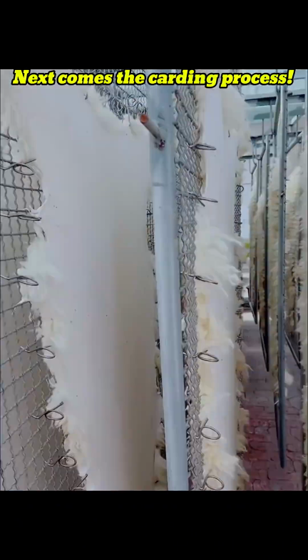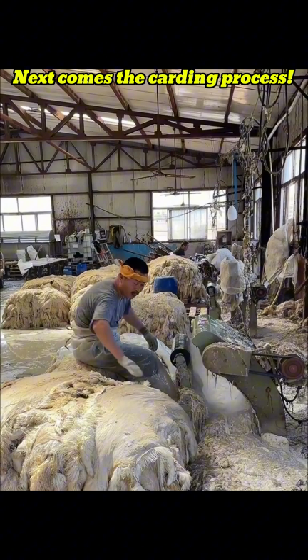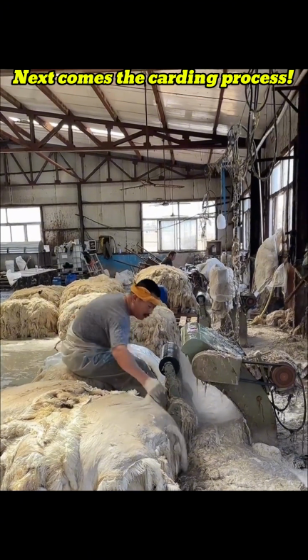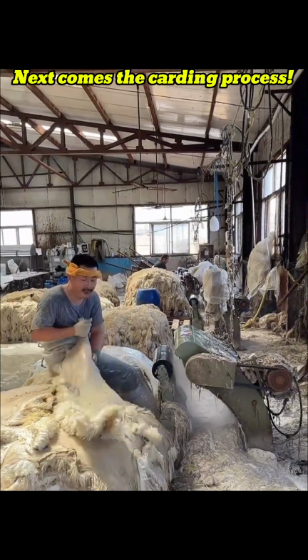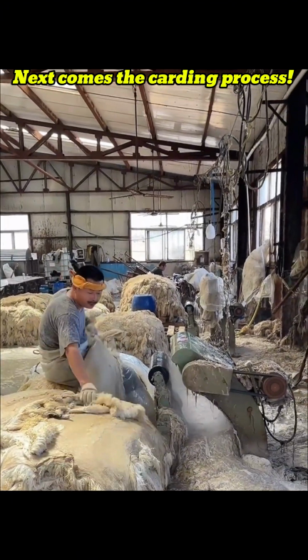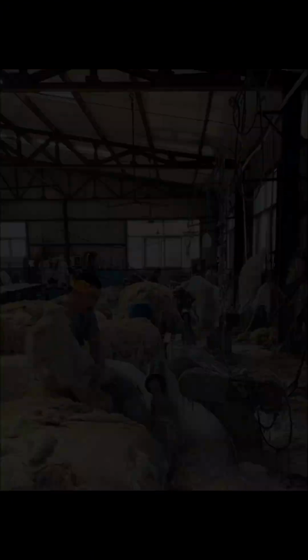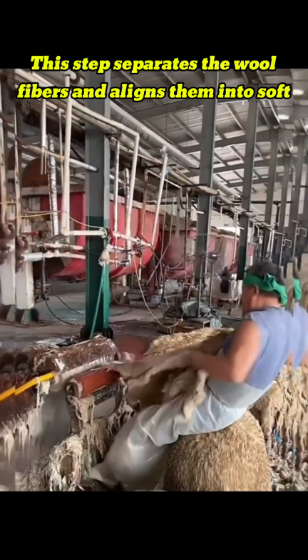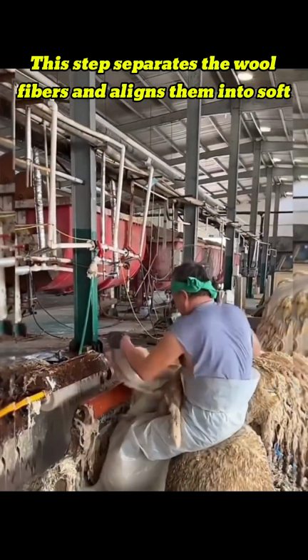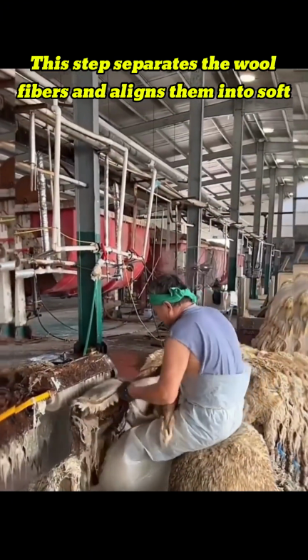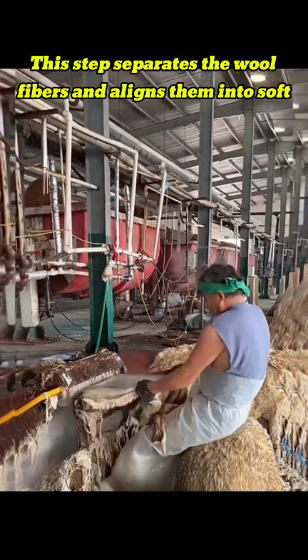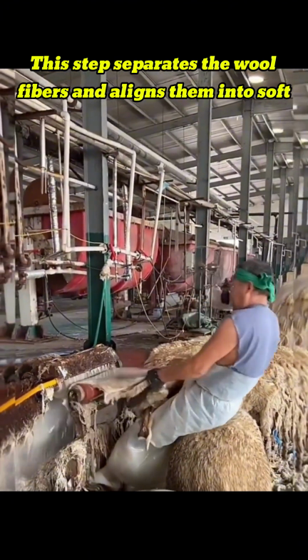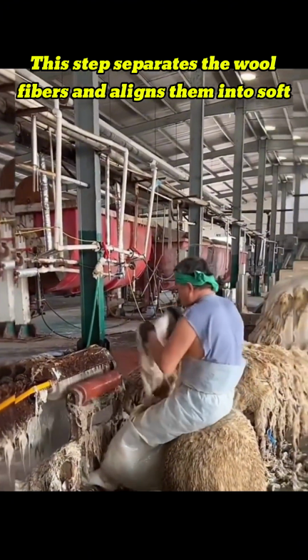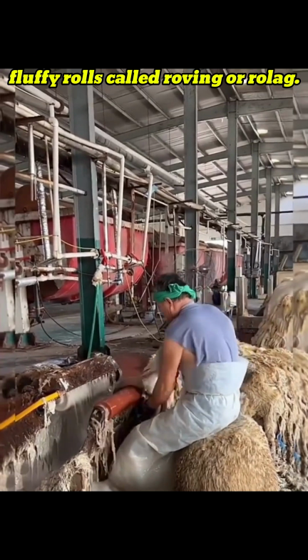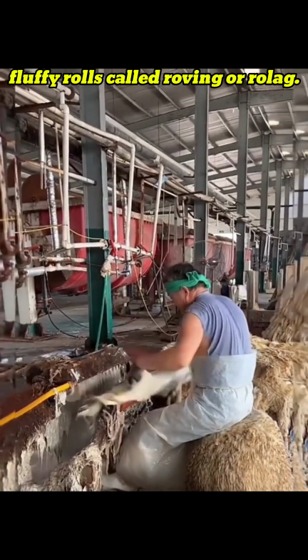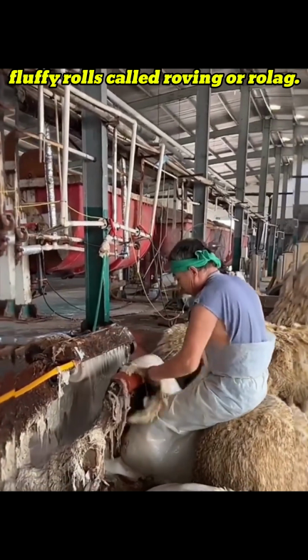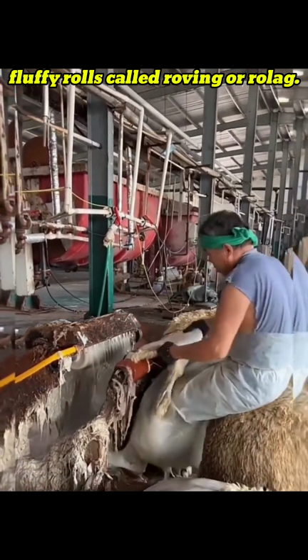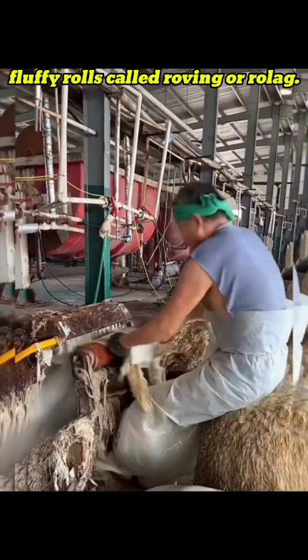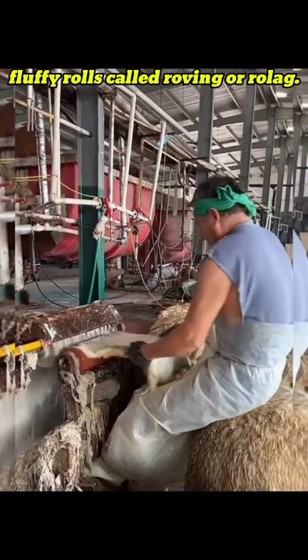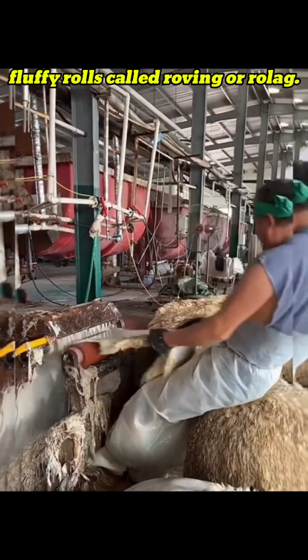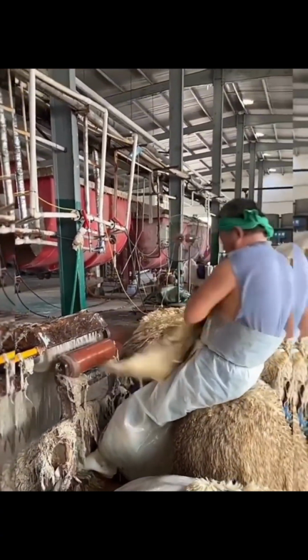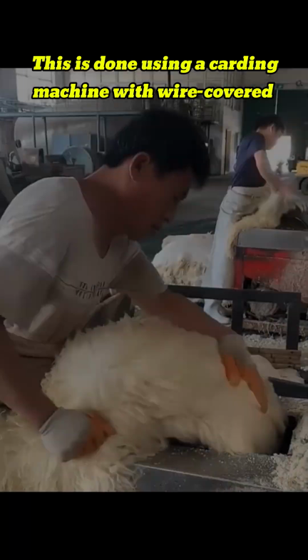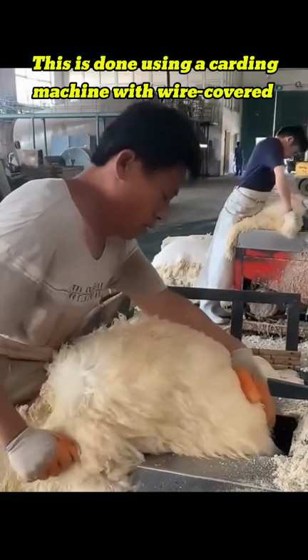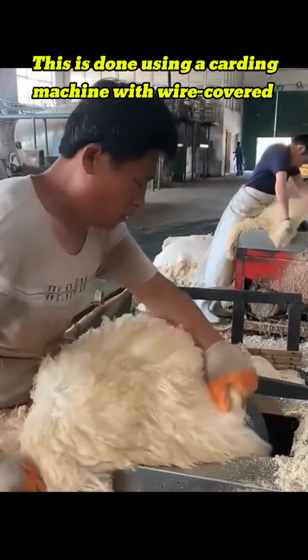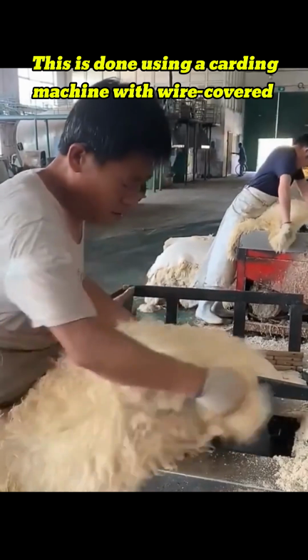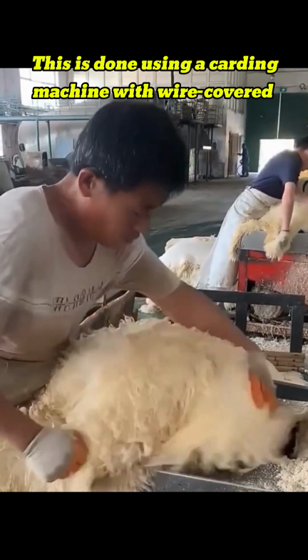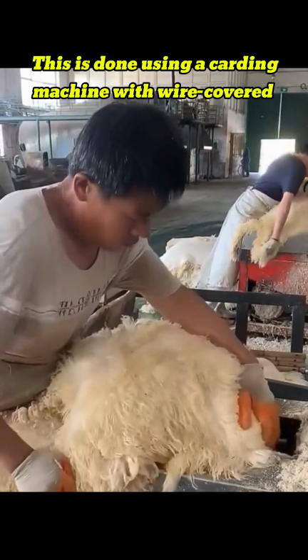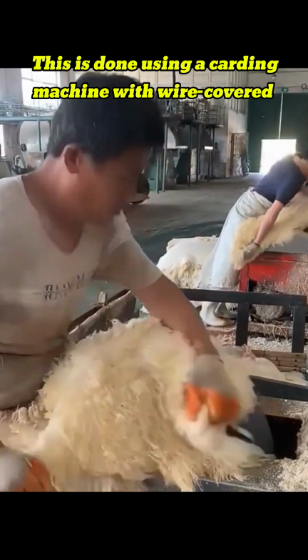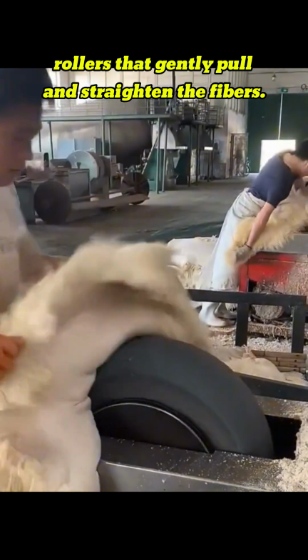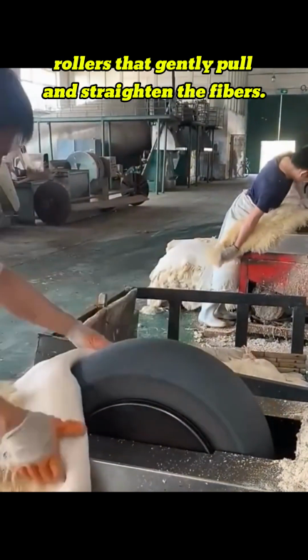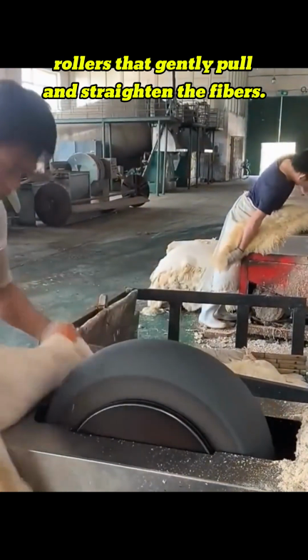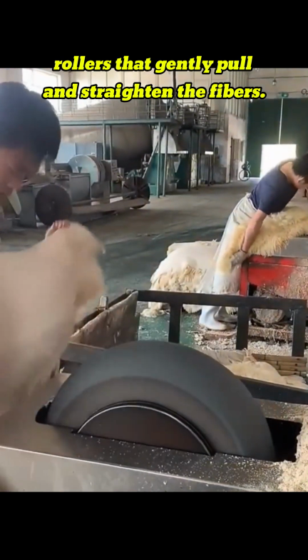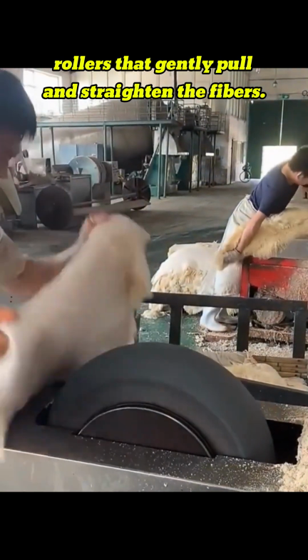Next comes the carding process. This step separates the wool fibers and aligns them into soft, fluffy rolls called roving or rolag. This is done using a carding machine with wire-covered rollers that gently pull and straighten the fibers.